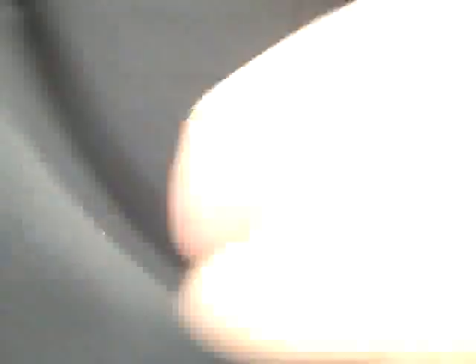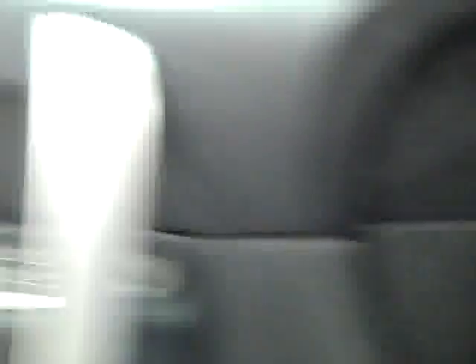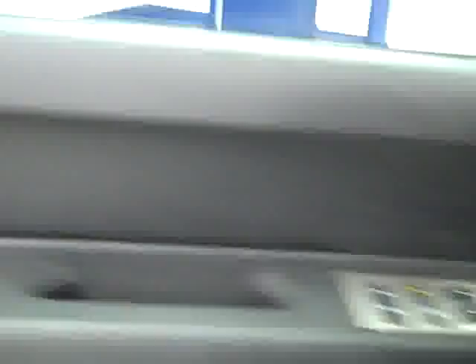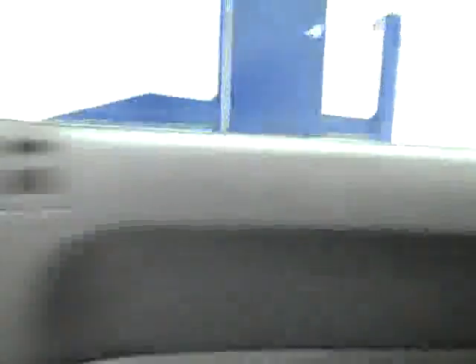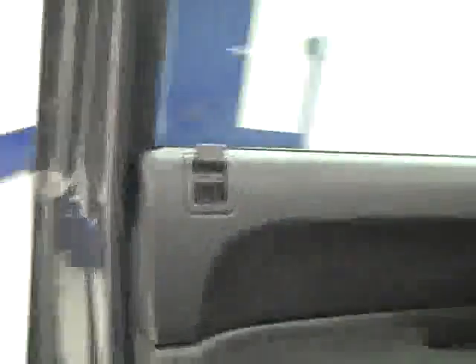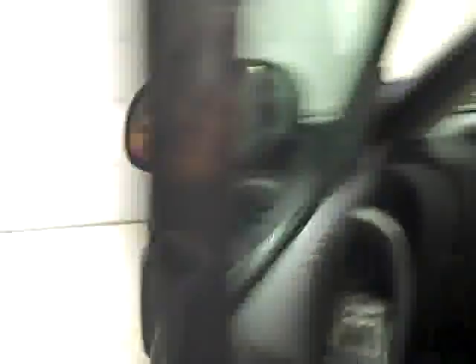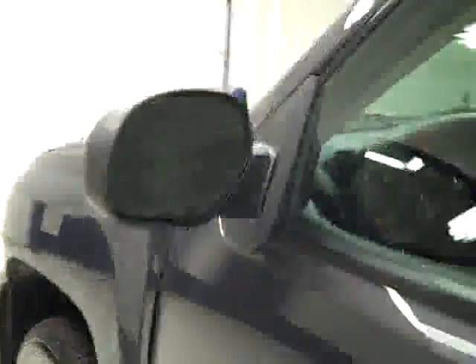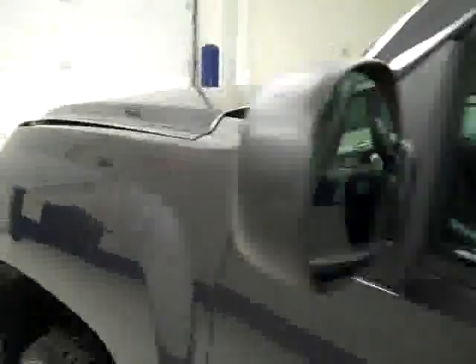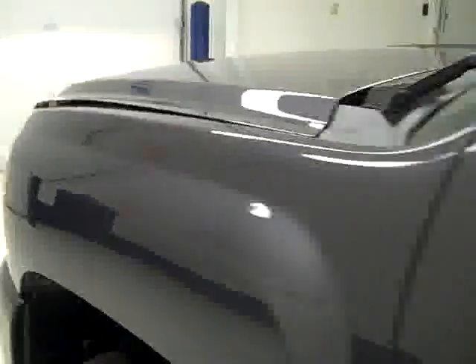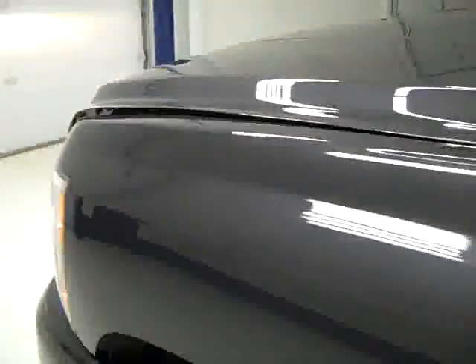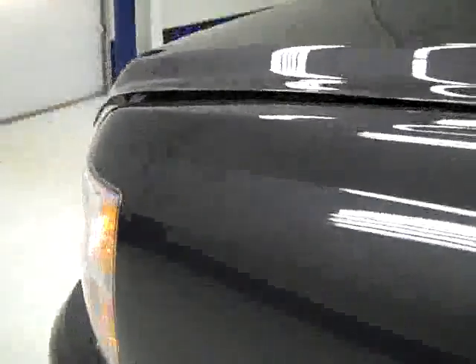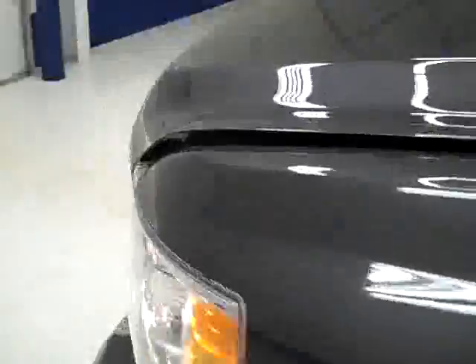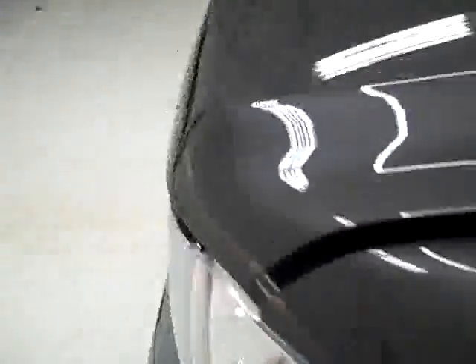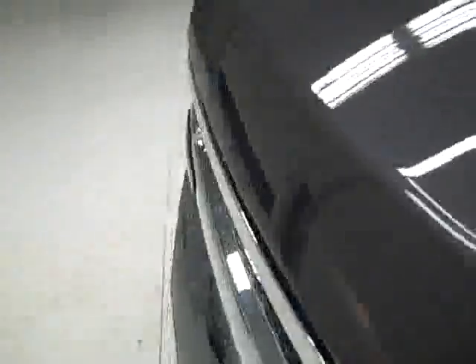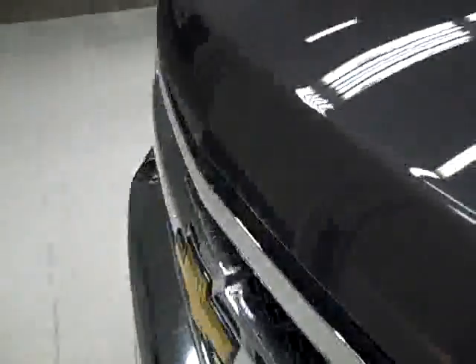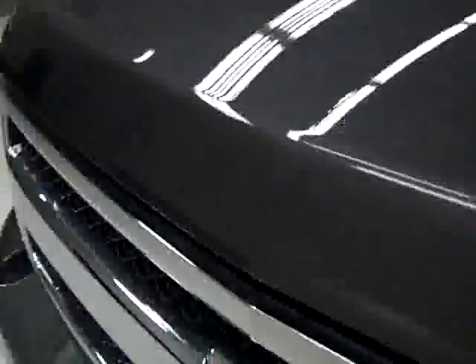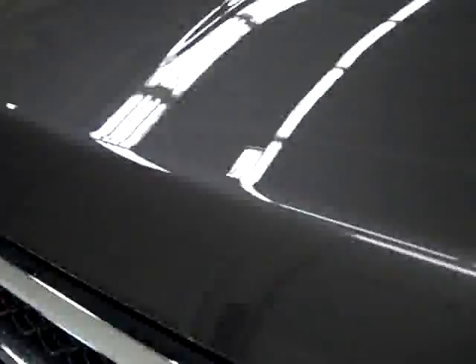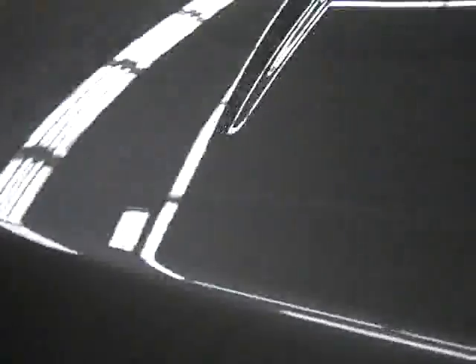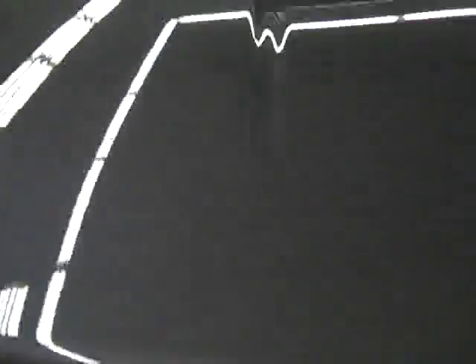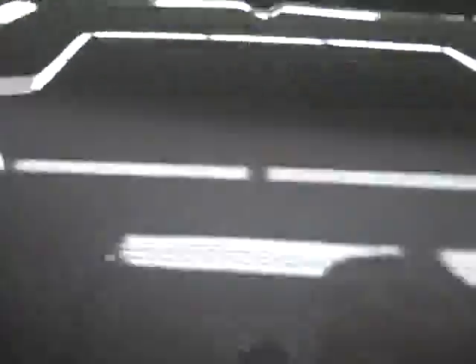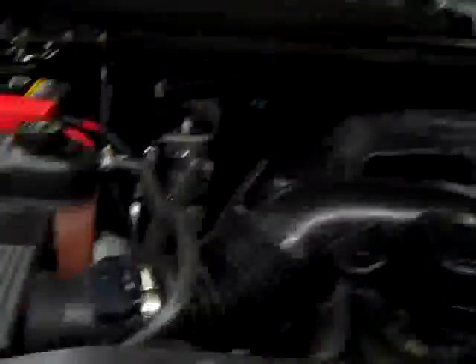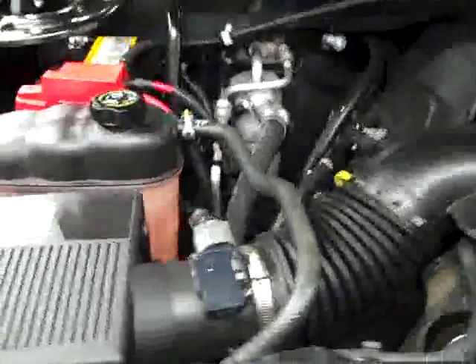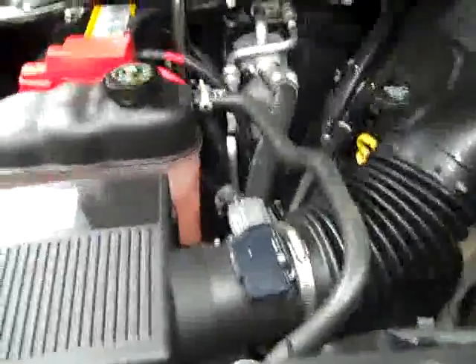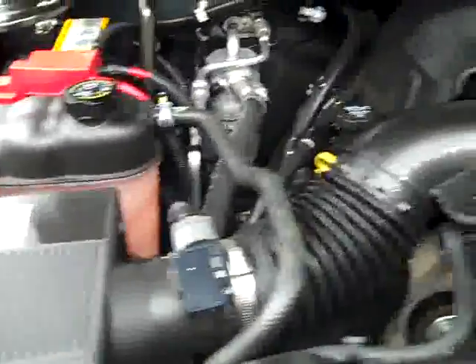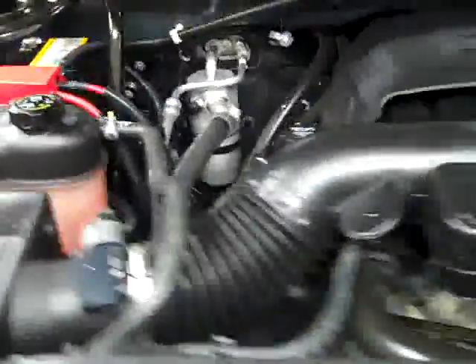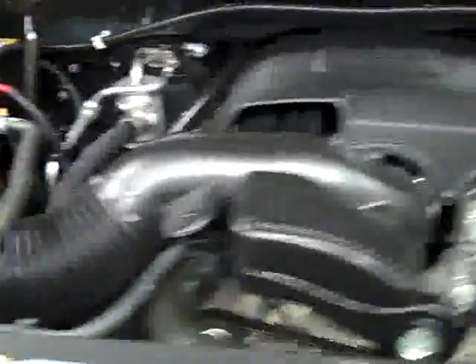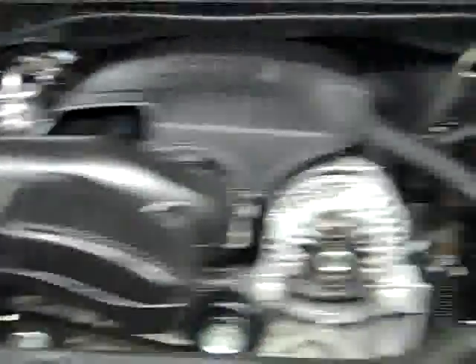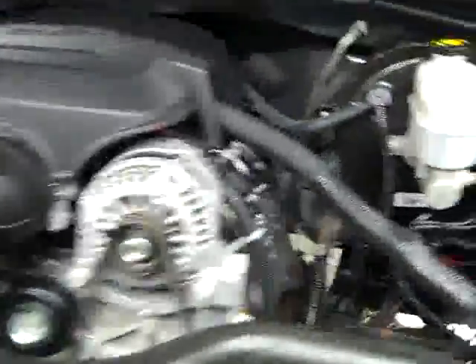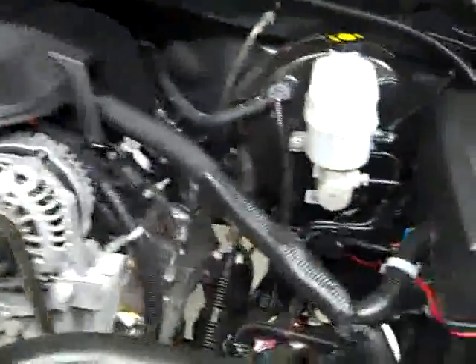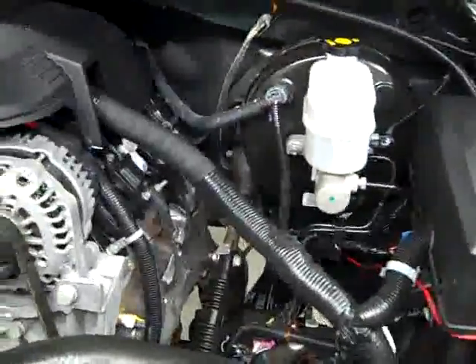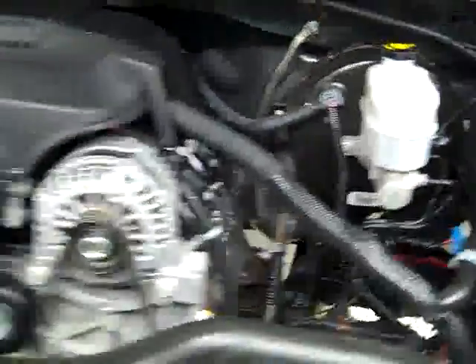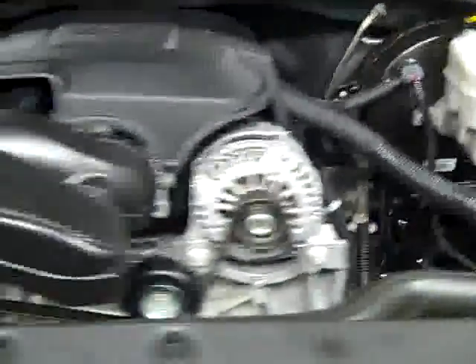Interior looks great. Let's take a look under the hood. It's a nice, clean engine bay and it's running very smoothly.